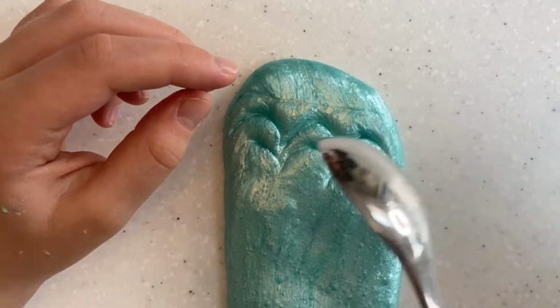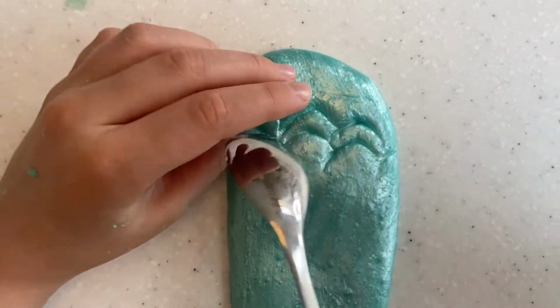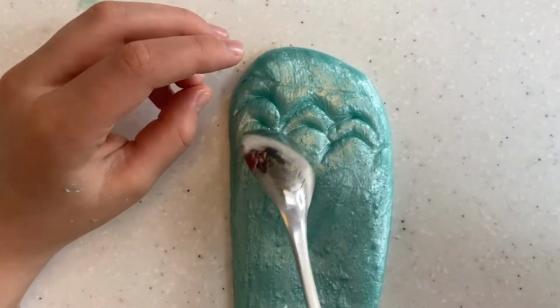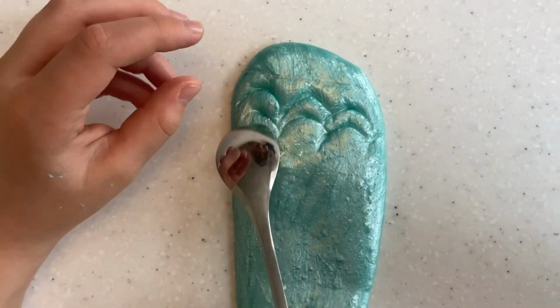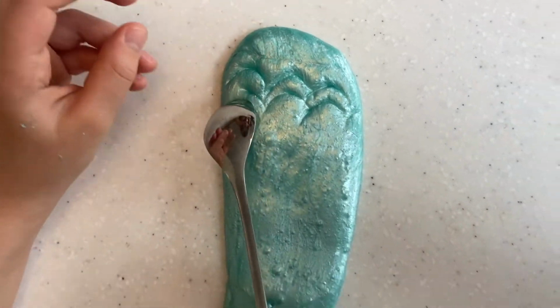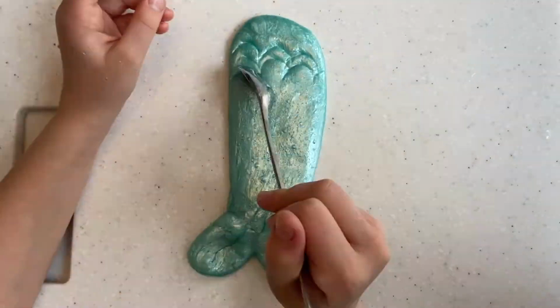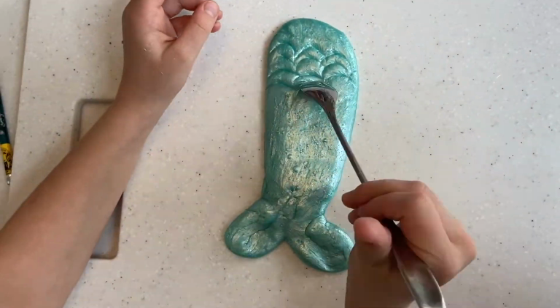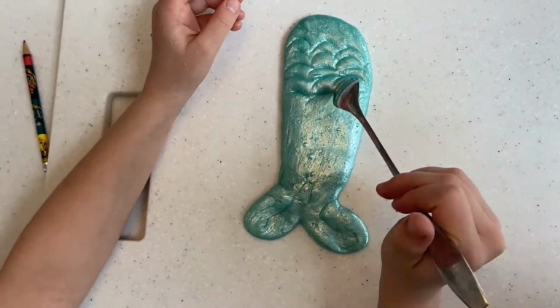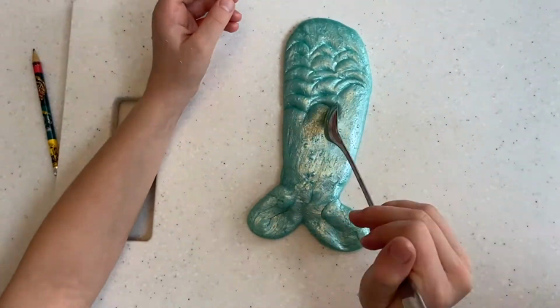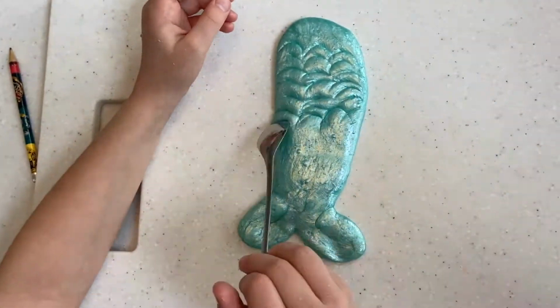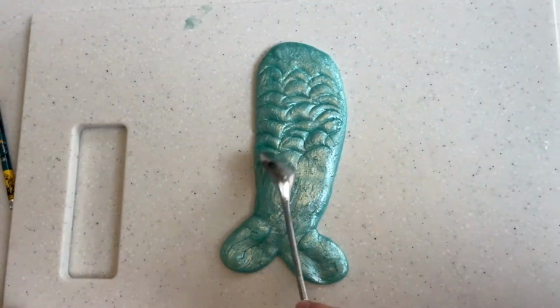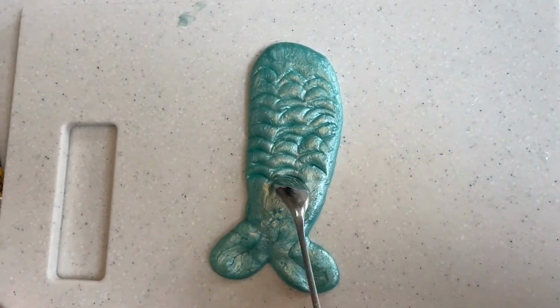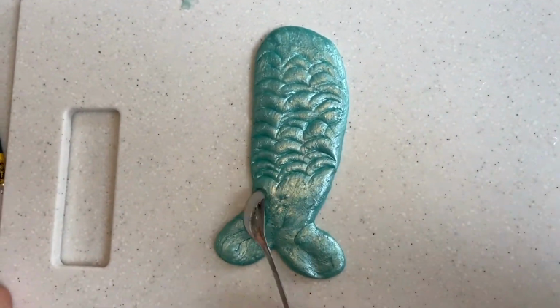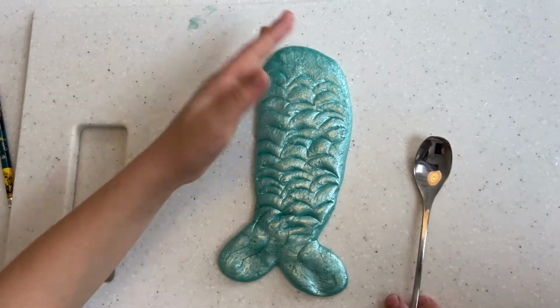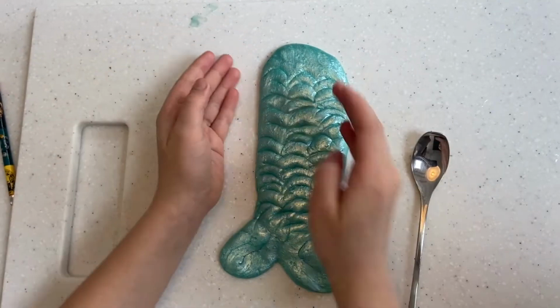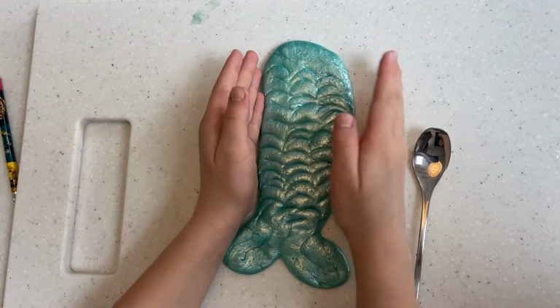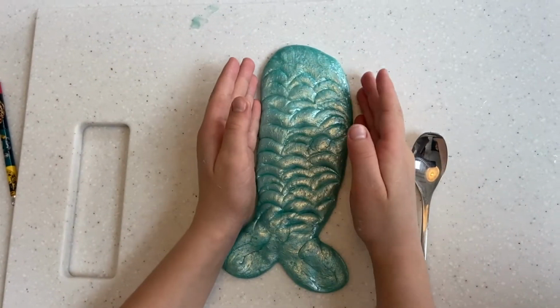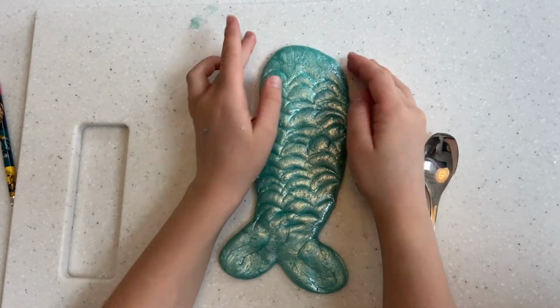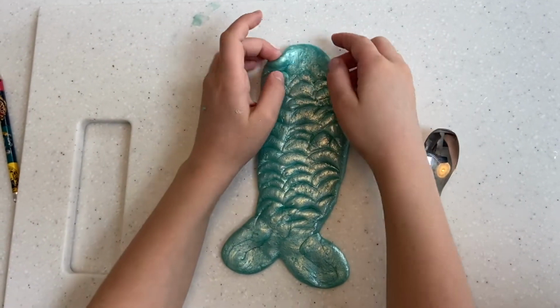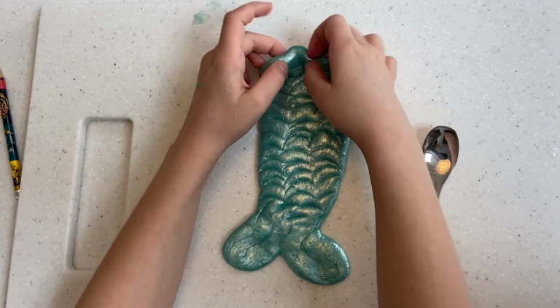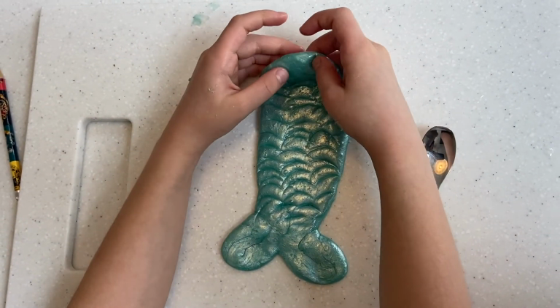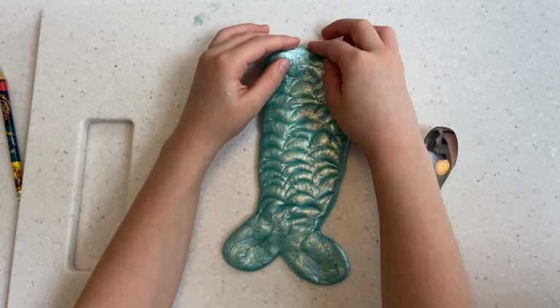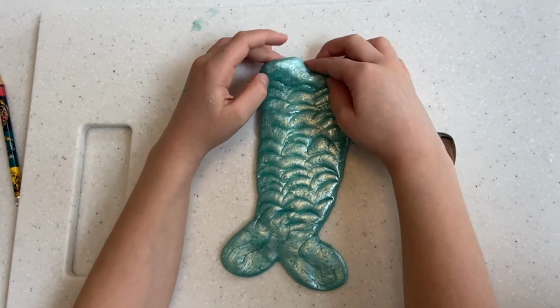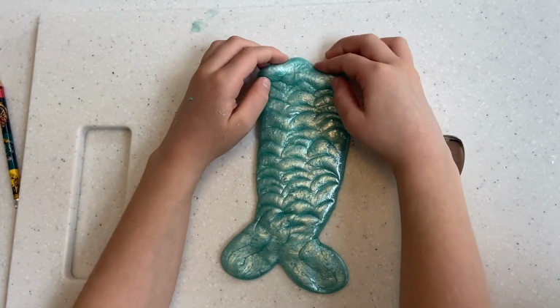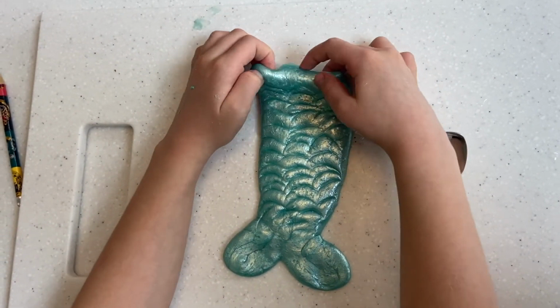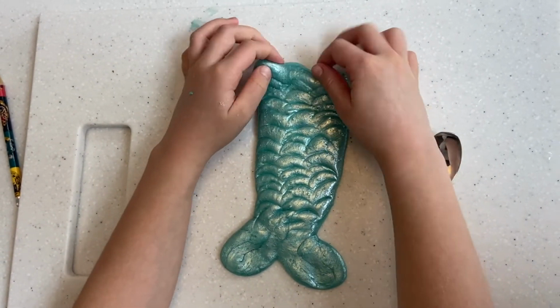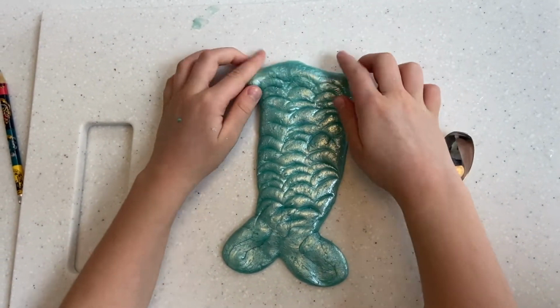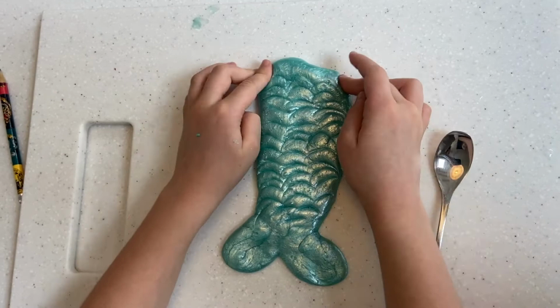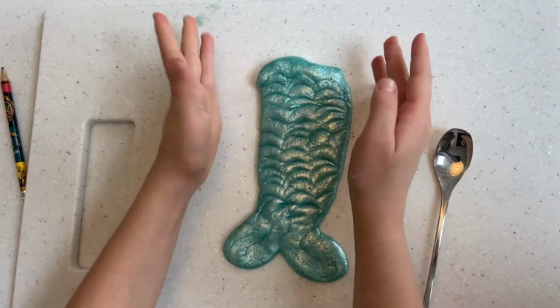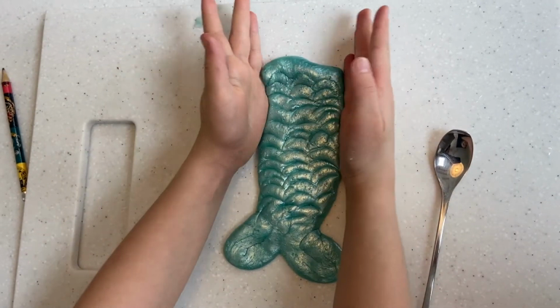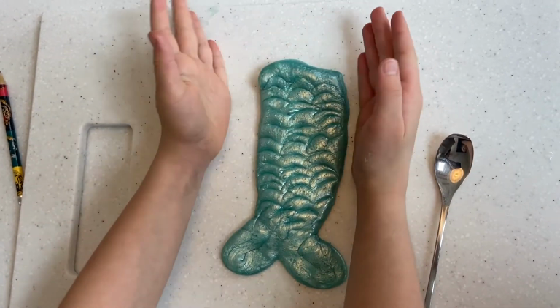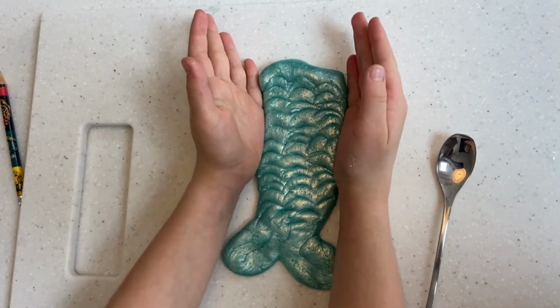I'm going to fast forward quickly. And there you have it — your mermaid tail made out of slime that we made today!